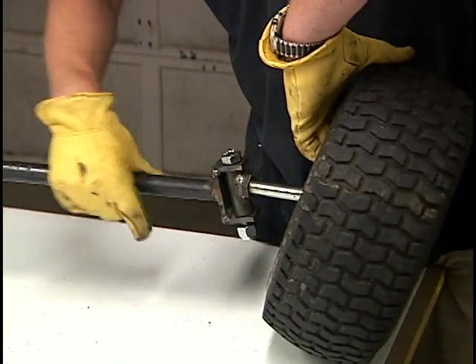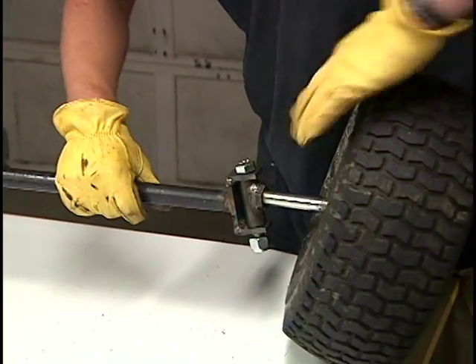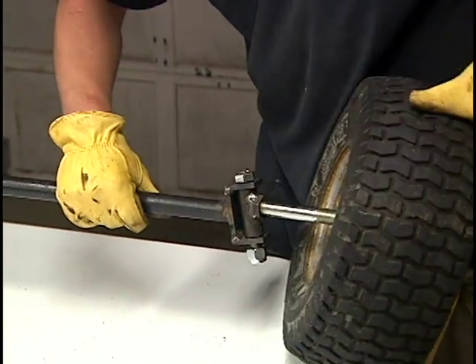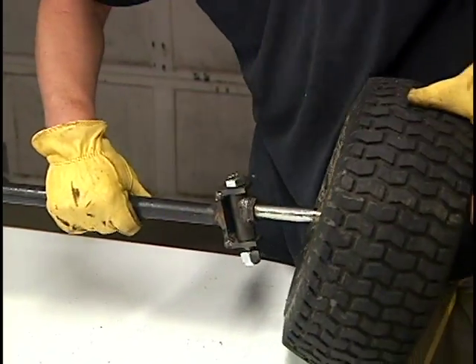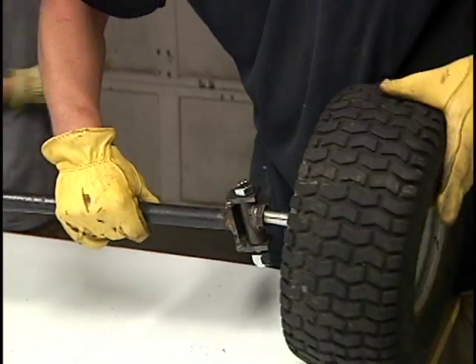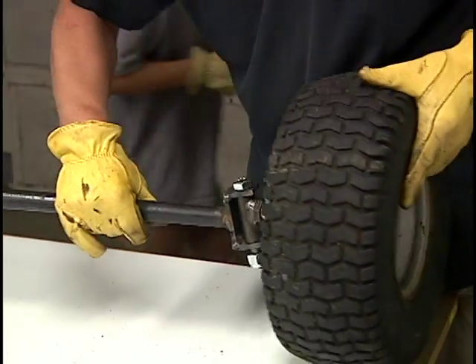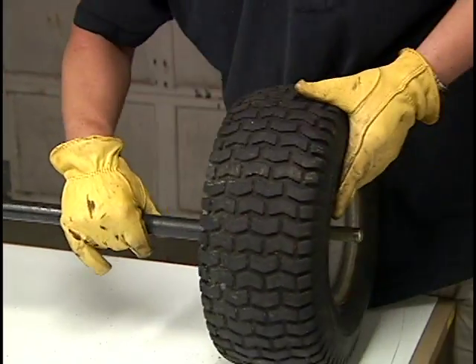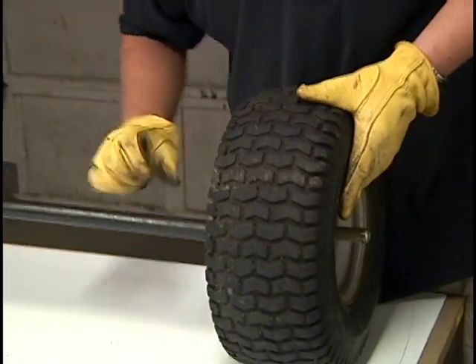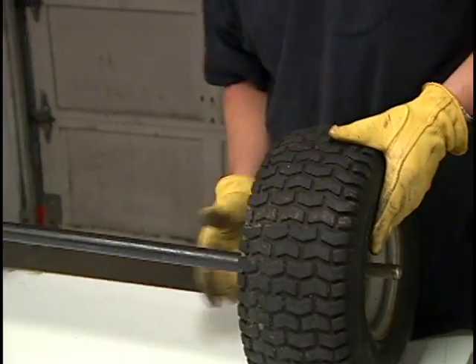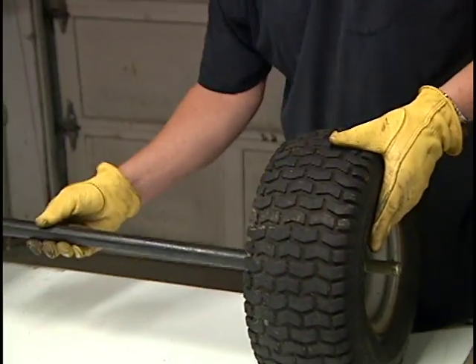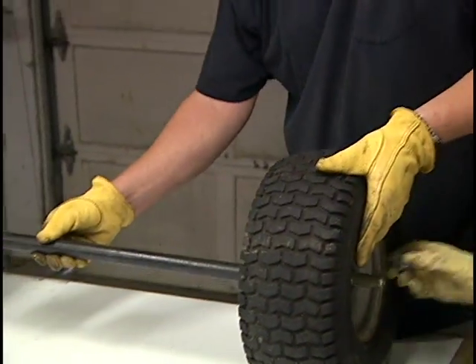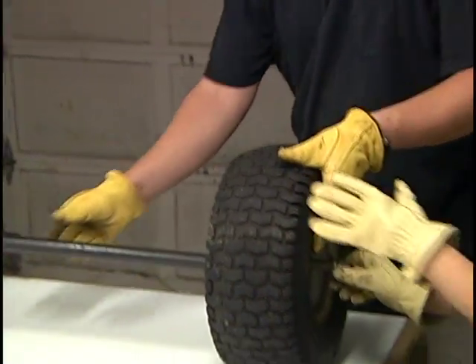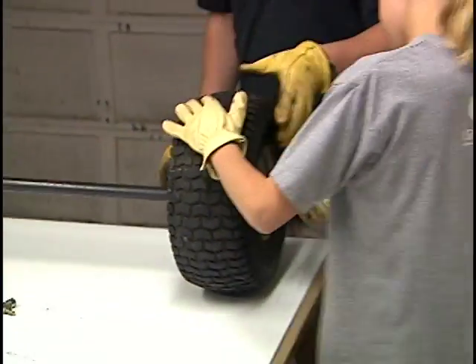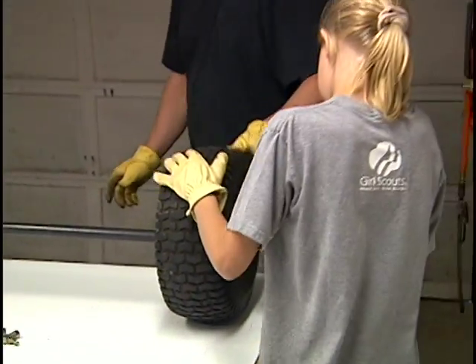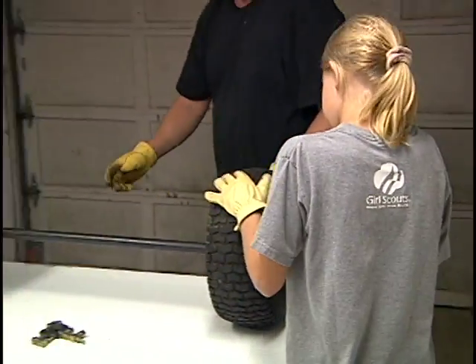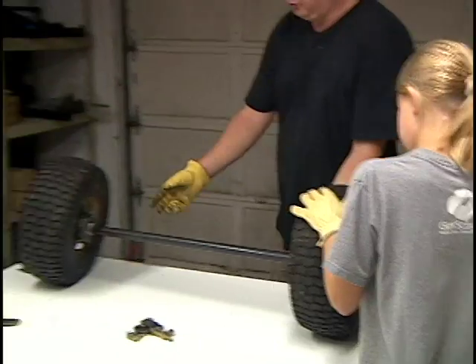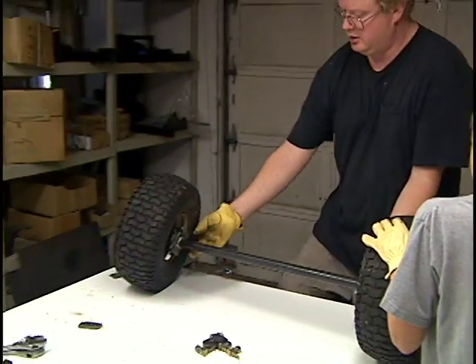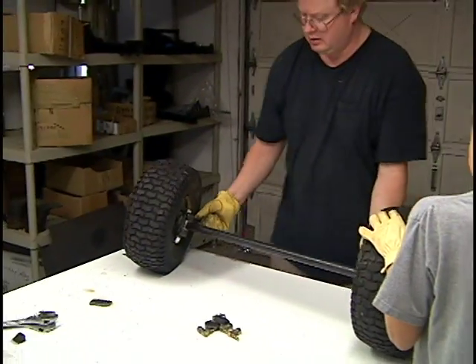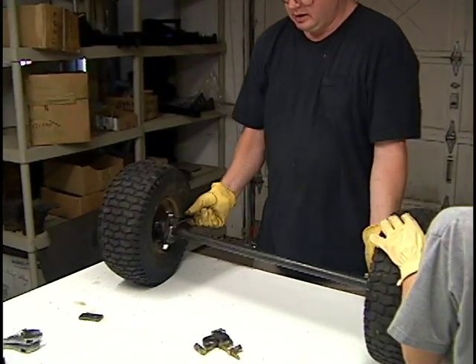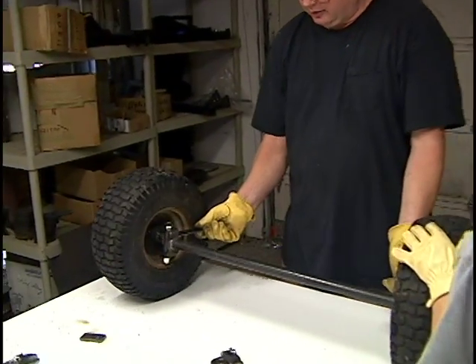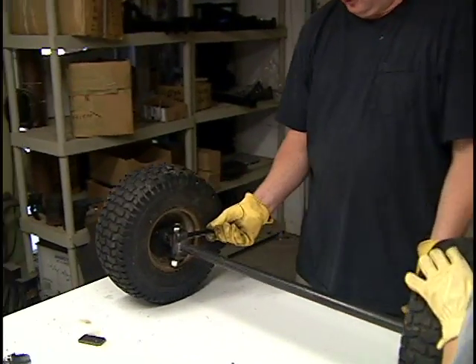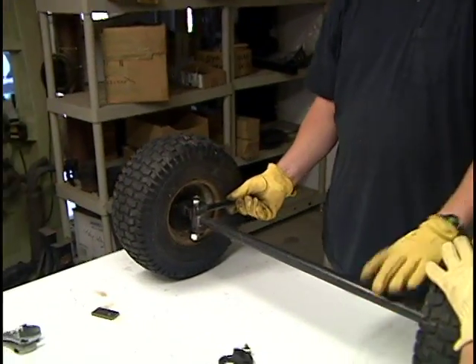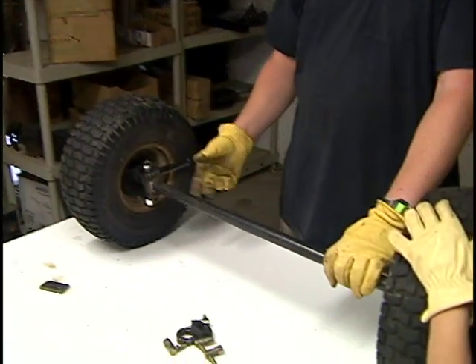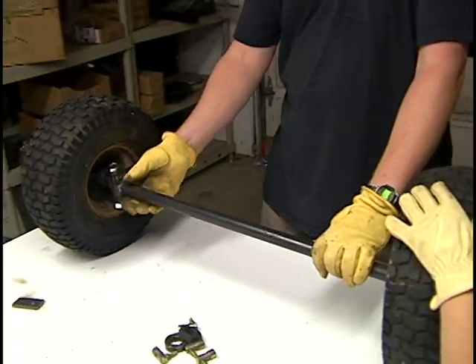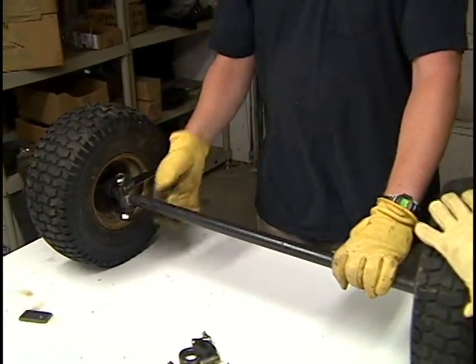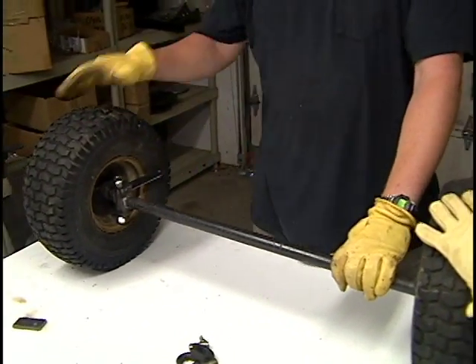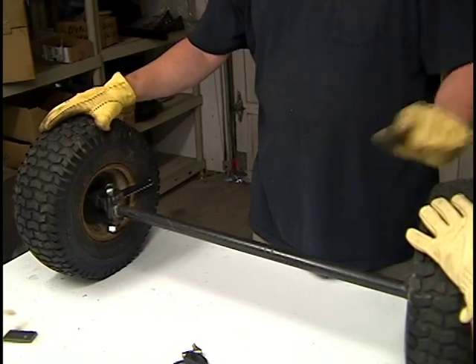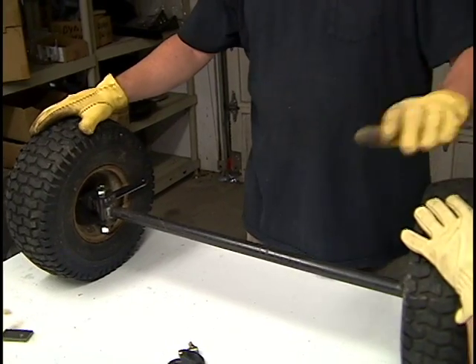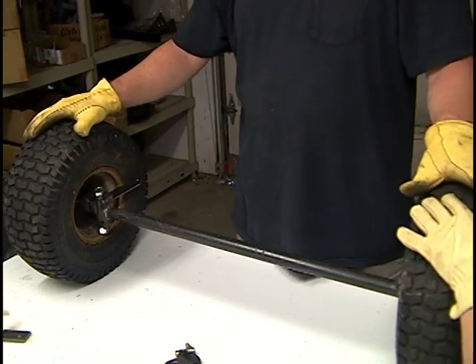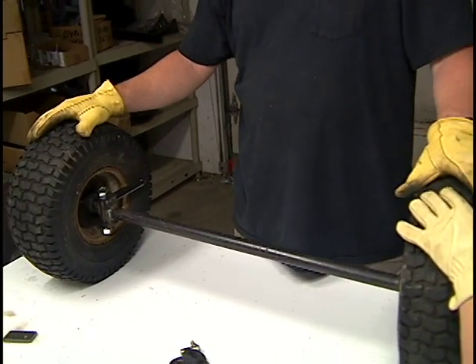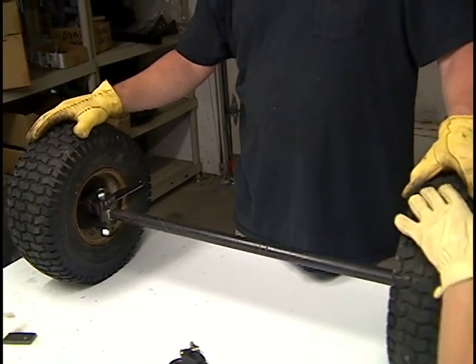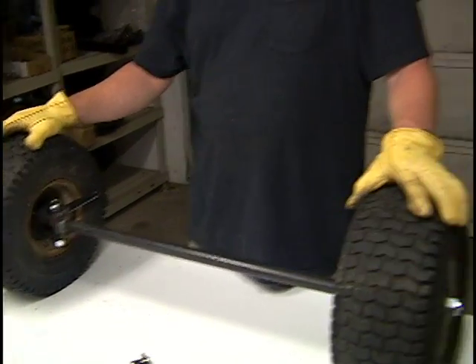That's hot. Hot stuff. Okay, there's our front axle flopping all over the place. You got the other thing for that?